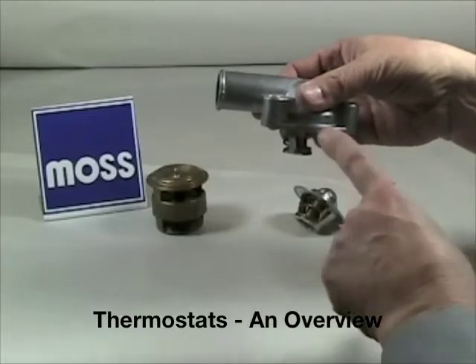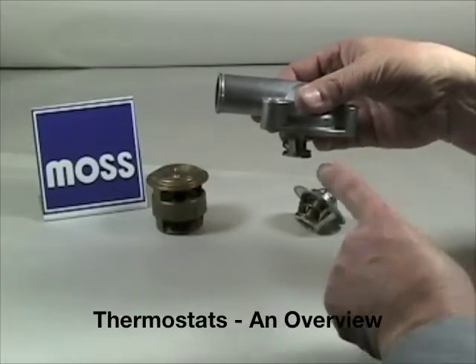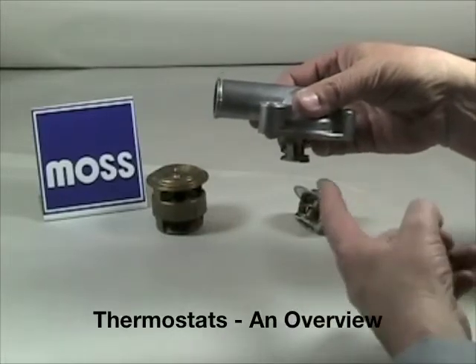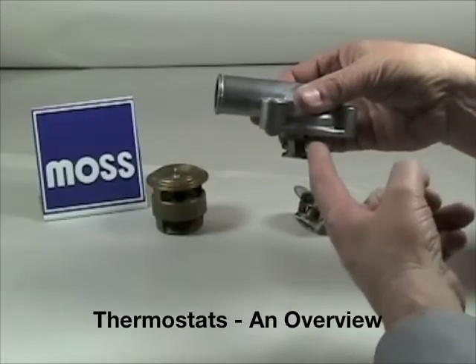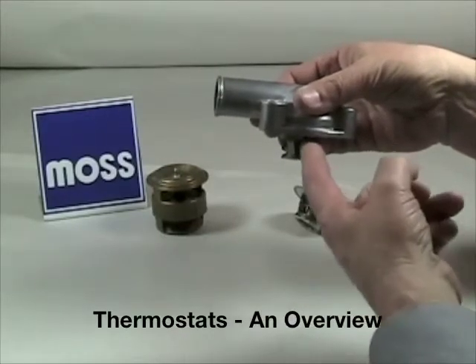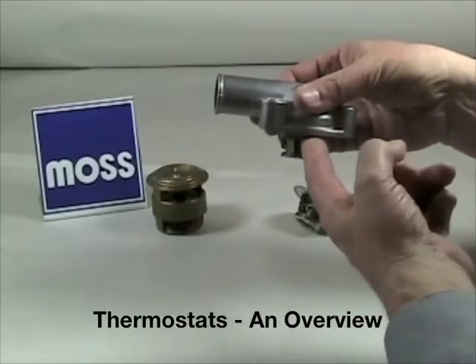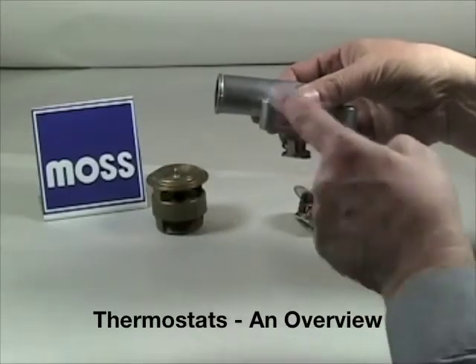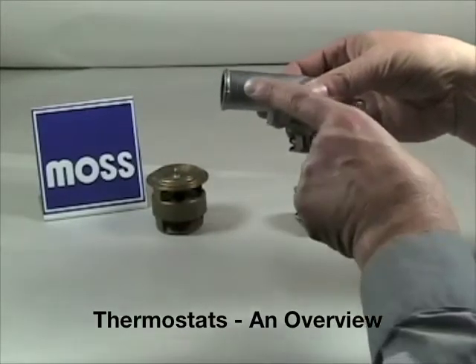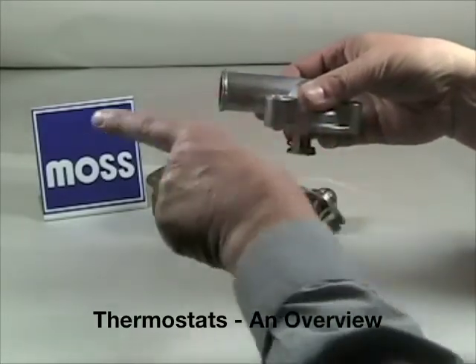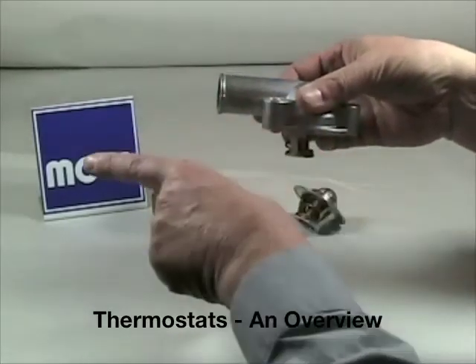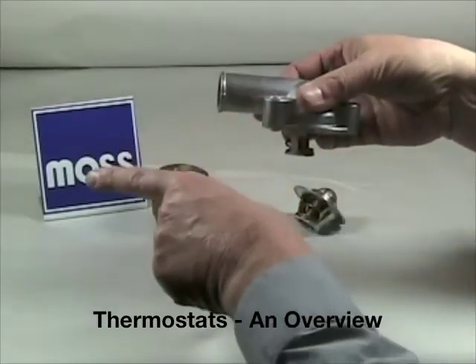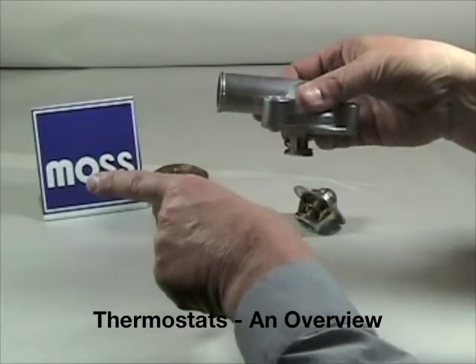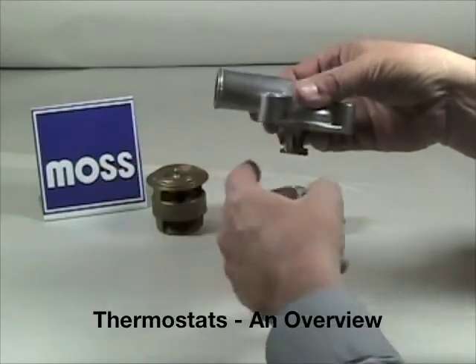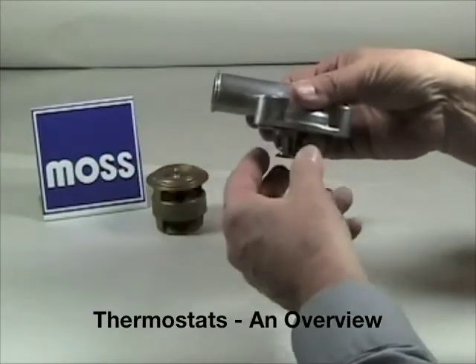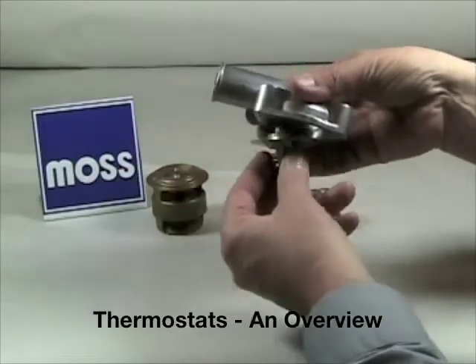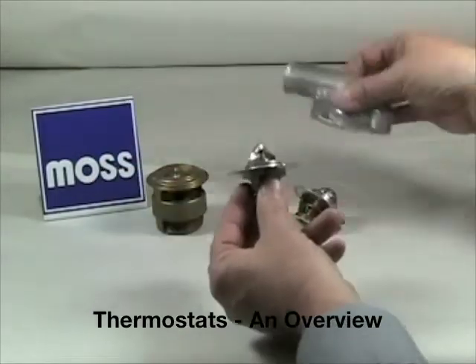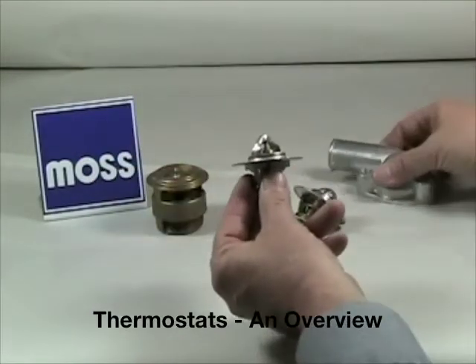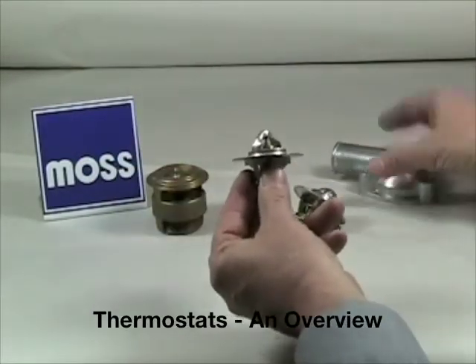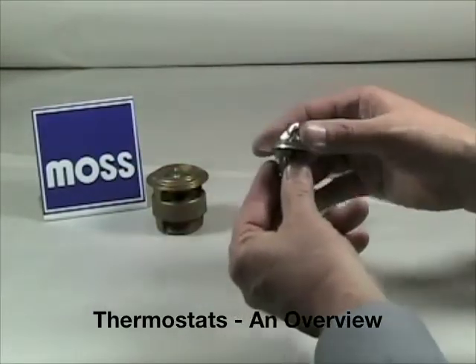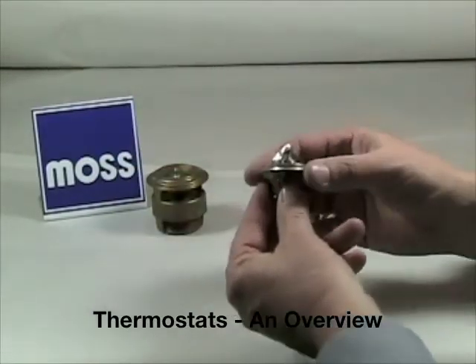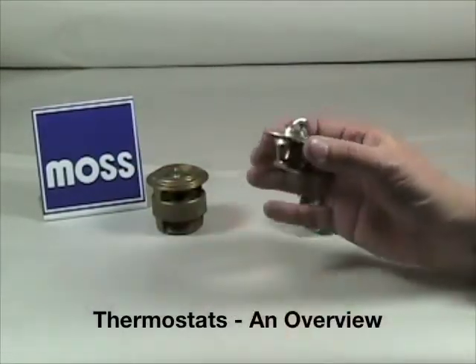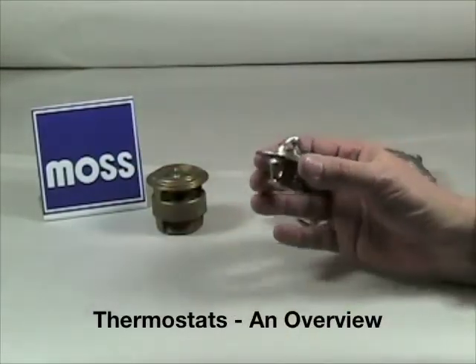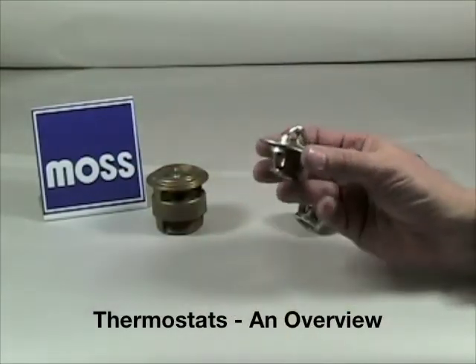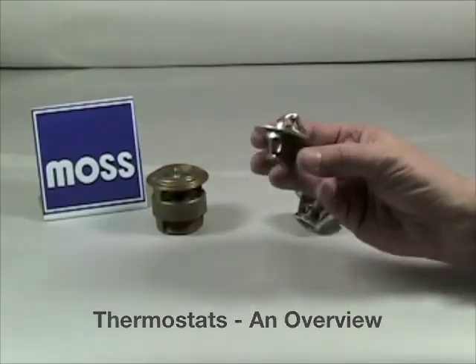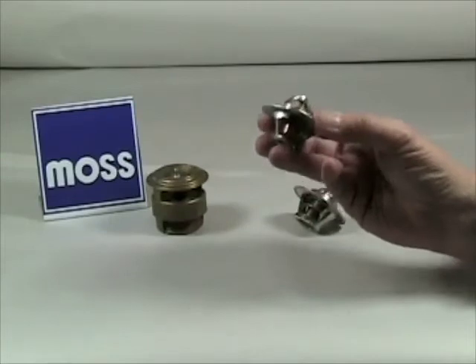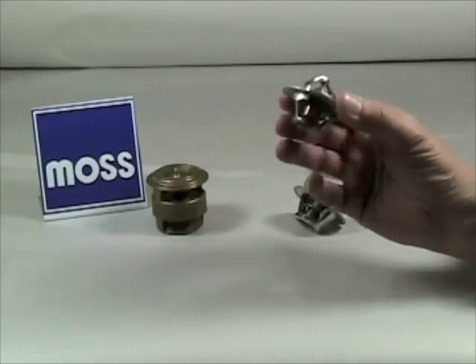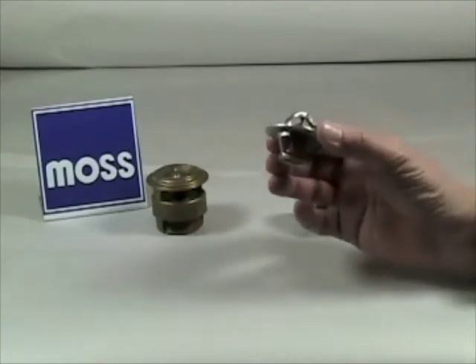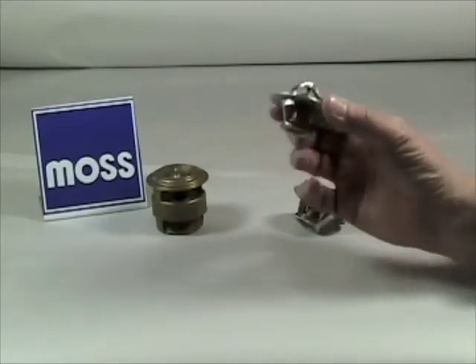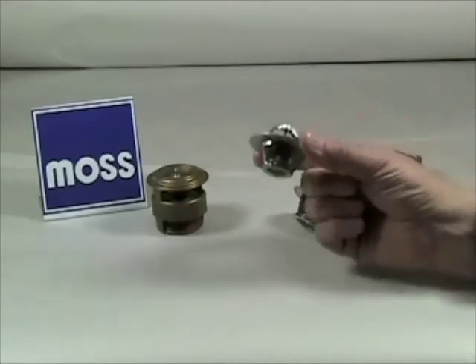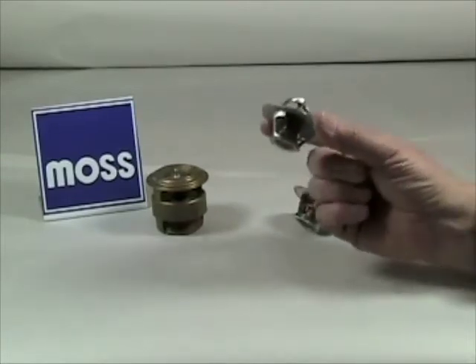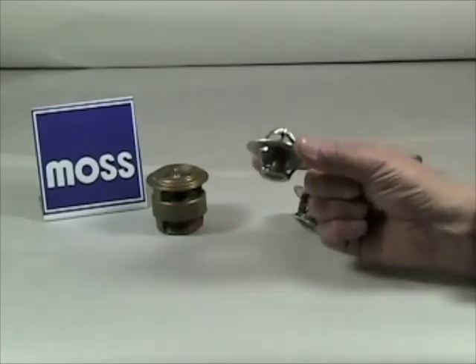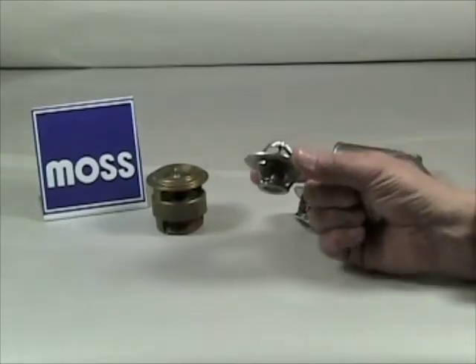When the proper temperature is reached, the thermostatic door opens and coolant can now go to the radiator. That's how the system works. On a technical note, your engine should always be running a thermostat.